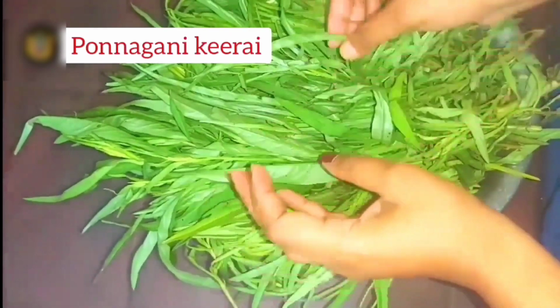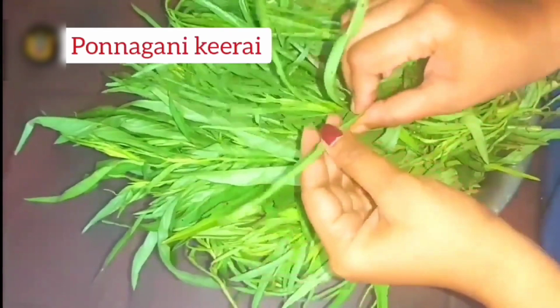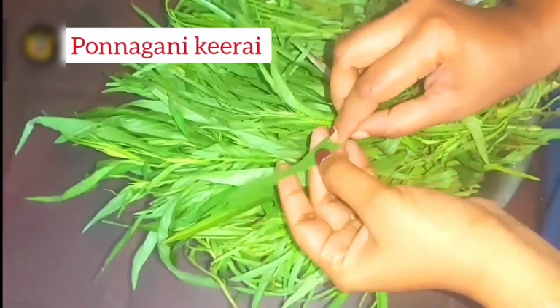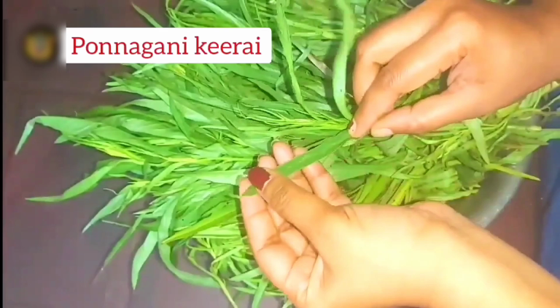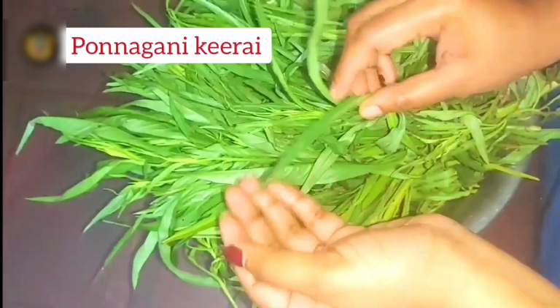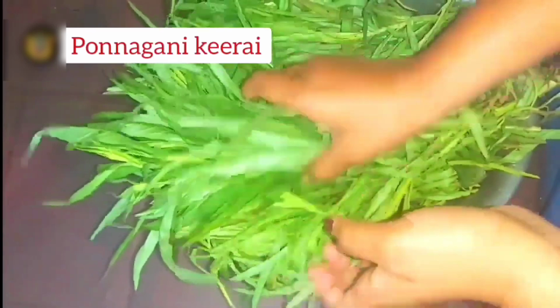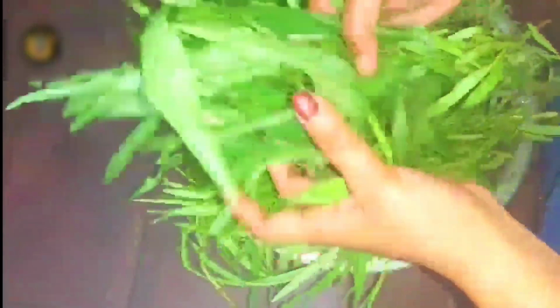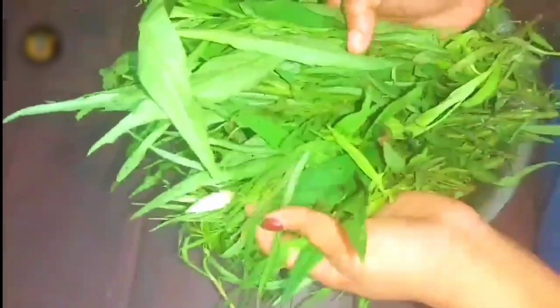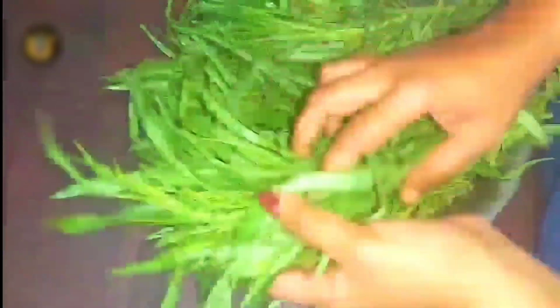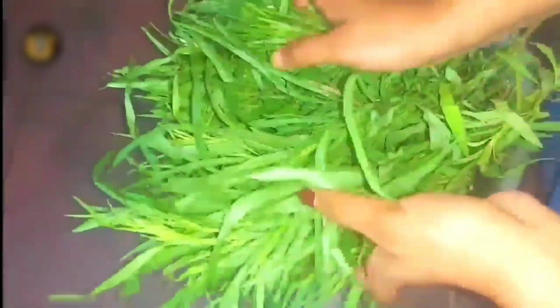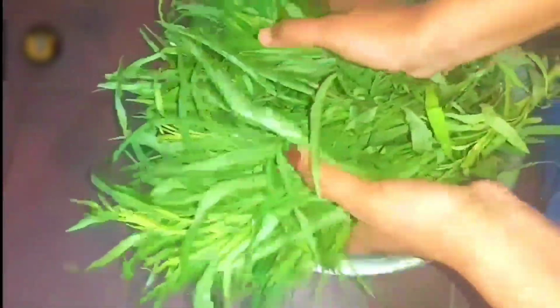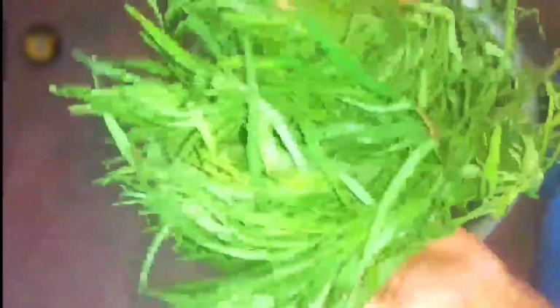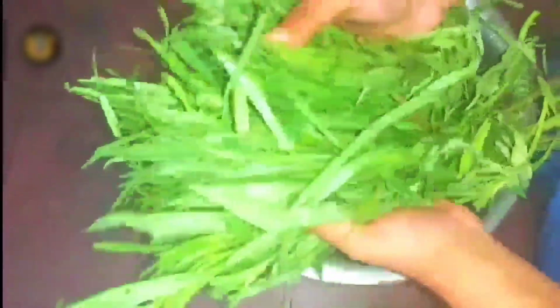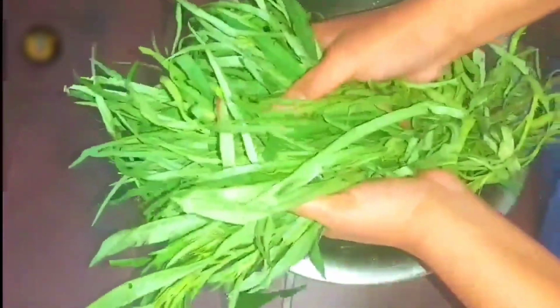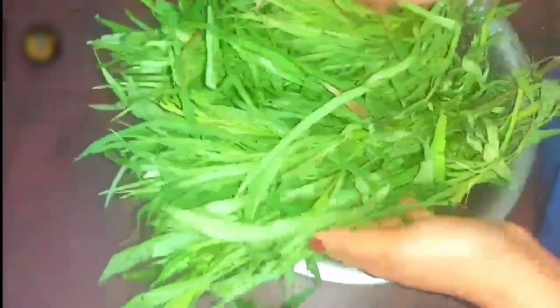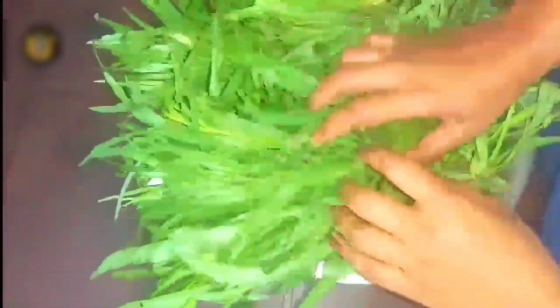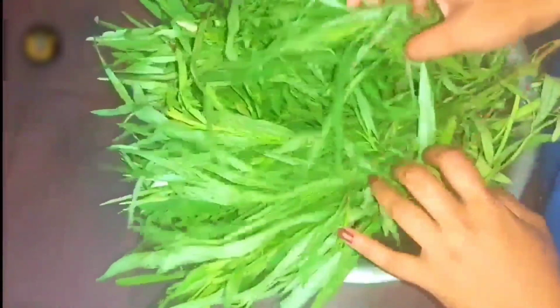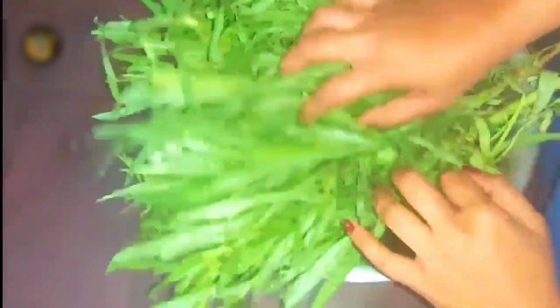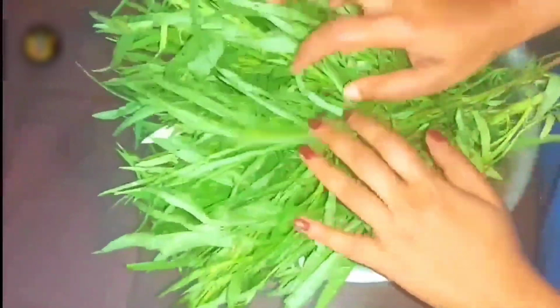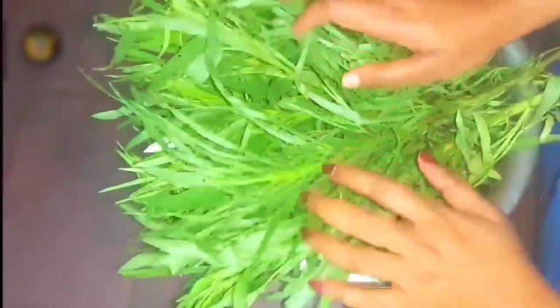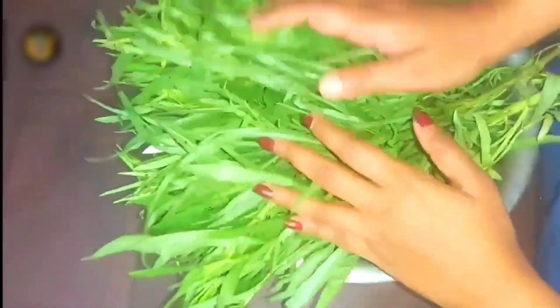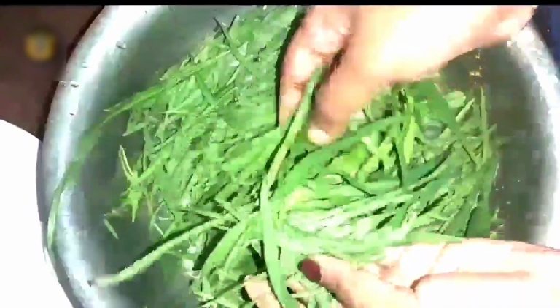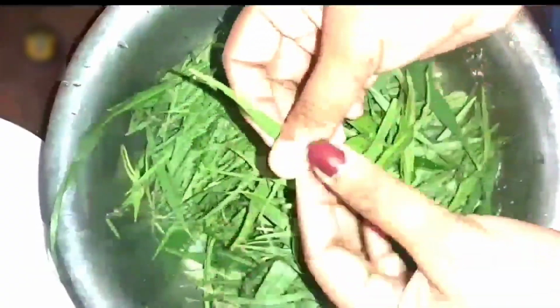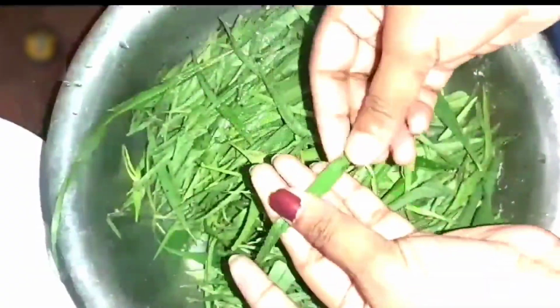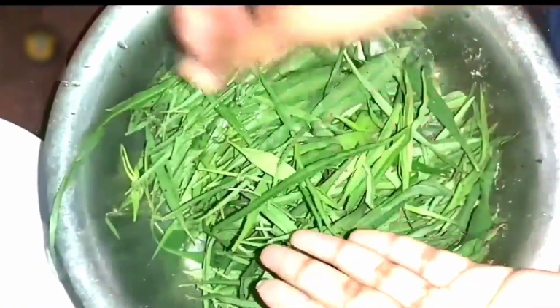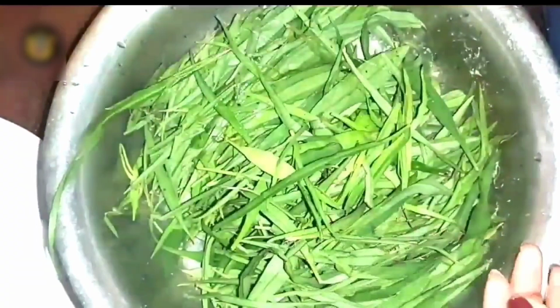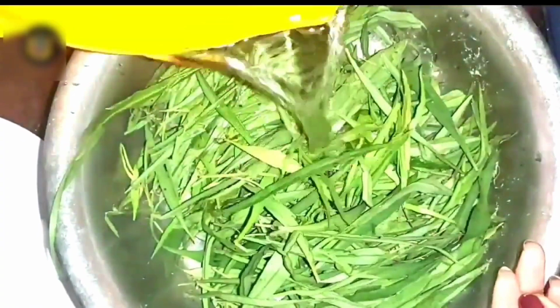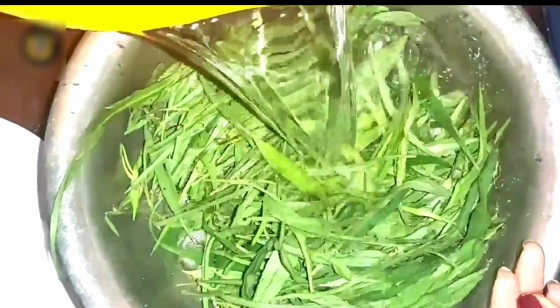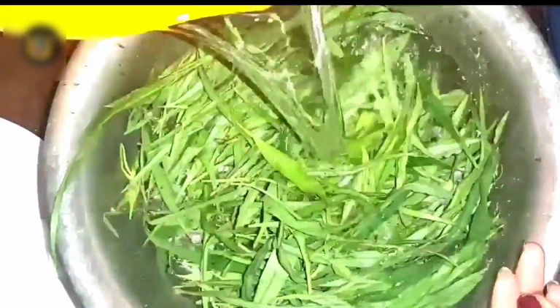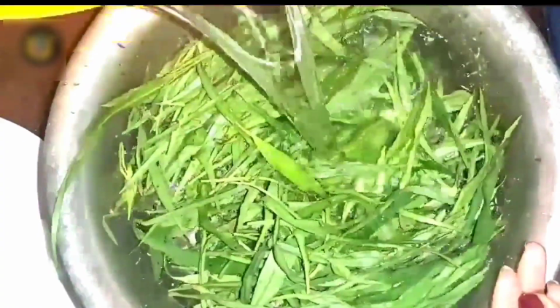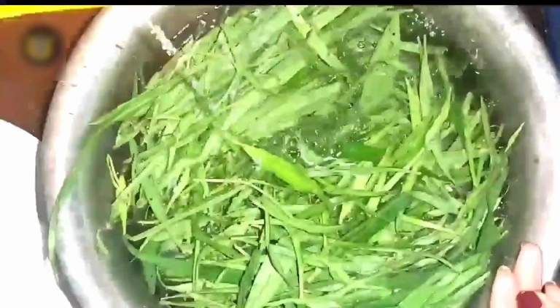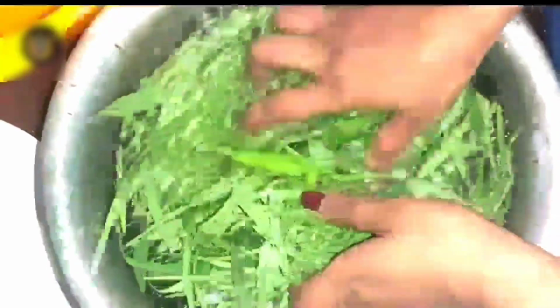I'm also watching the beef with beef. Let's take a look at the beef with beef. The festa is so cute. When you are having a little bit of the beef, you get a little bit of the beef.